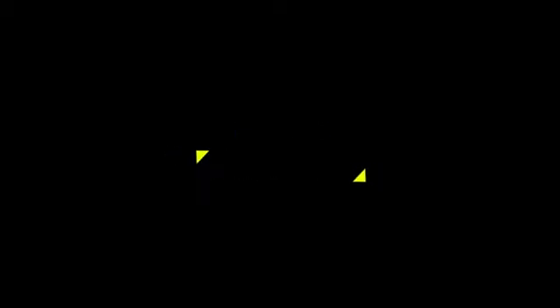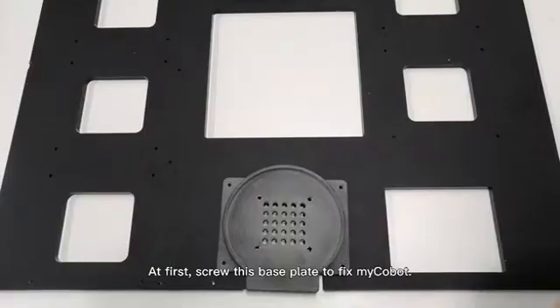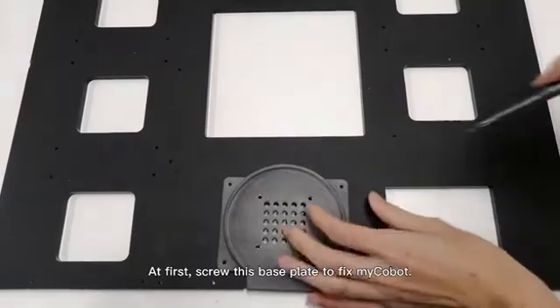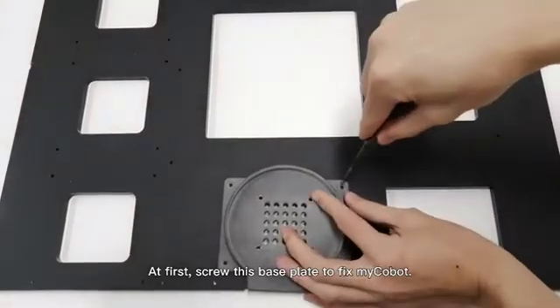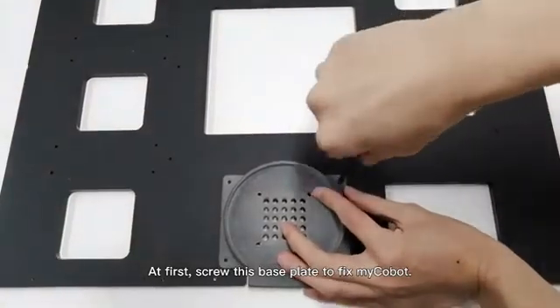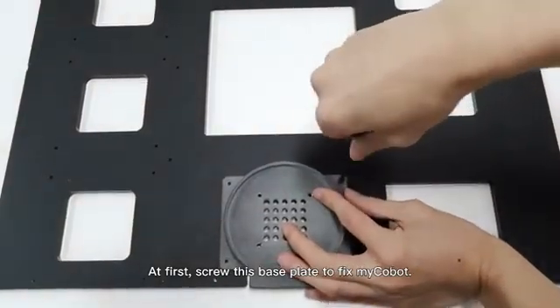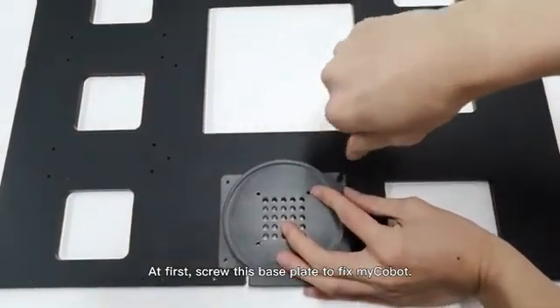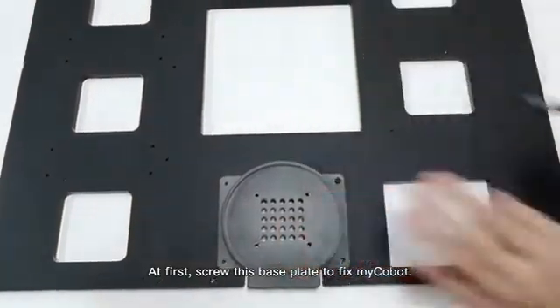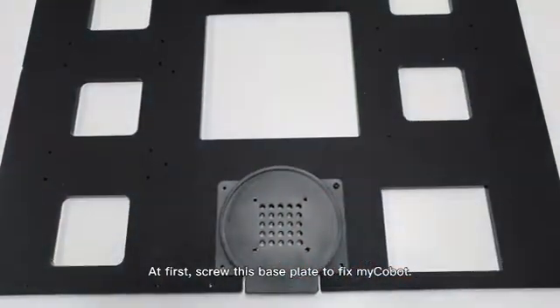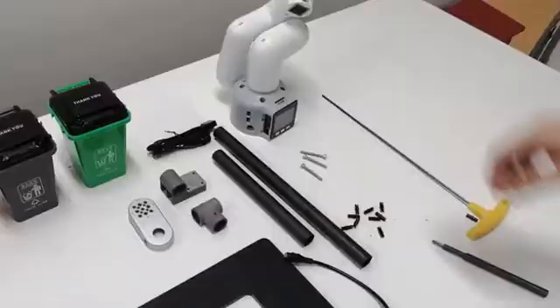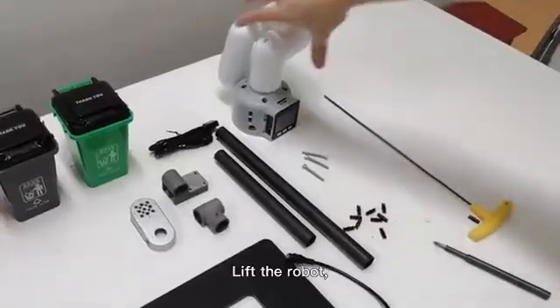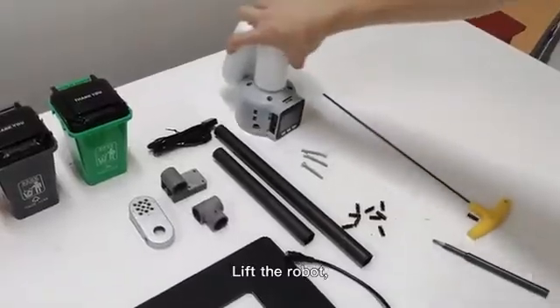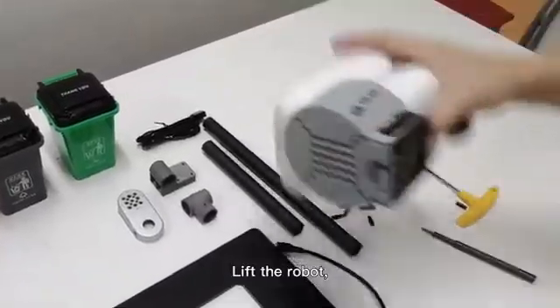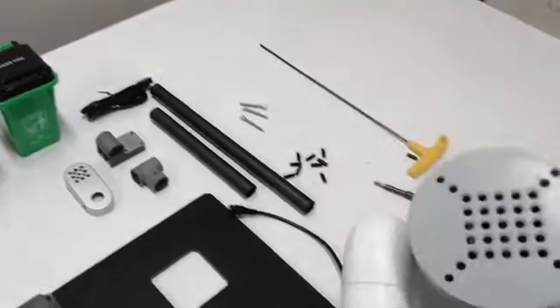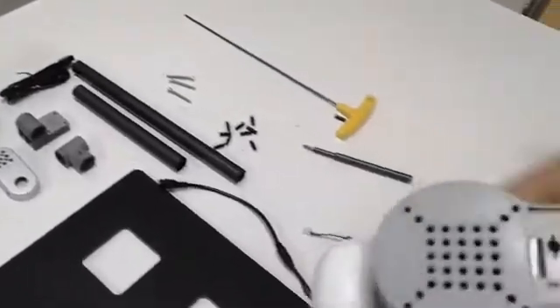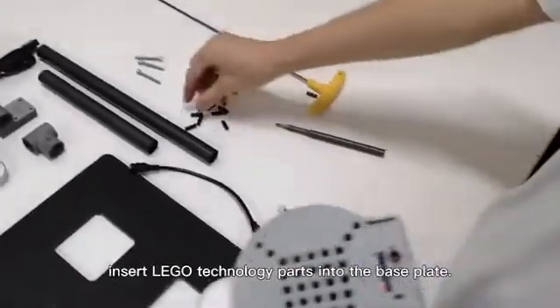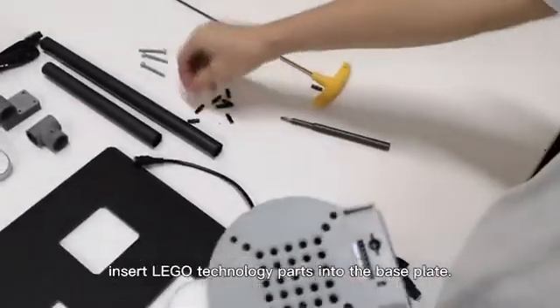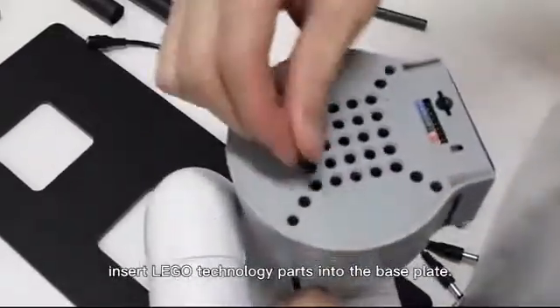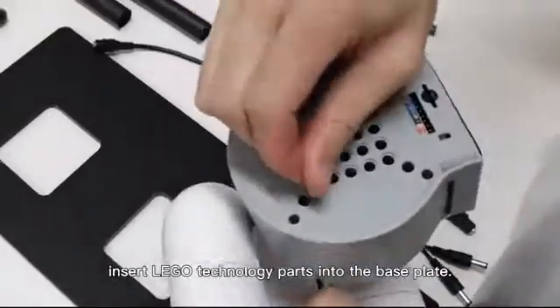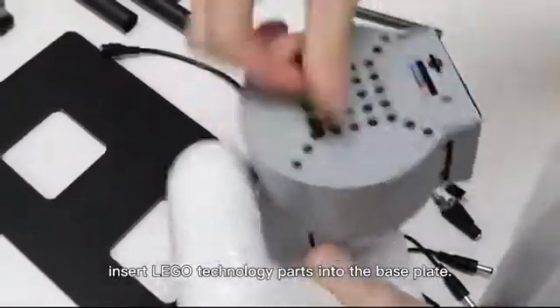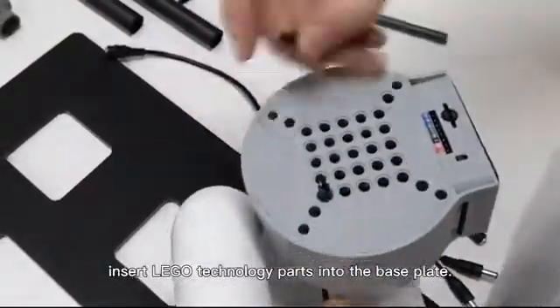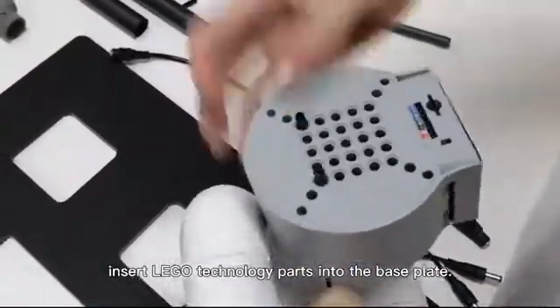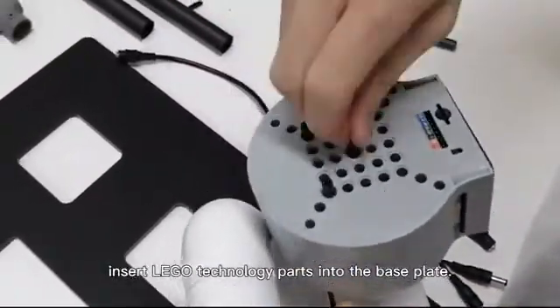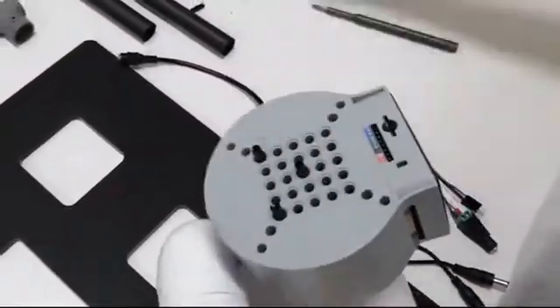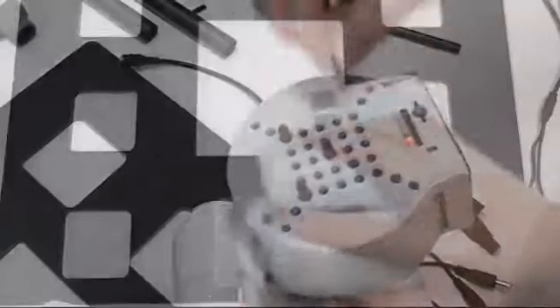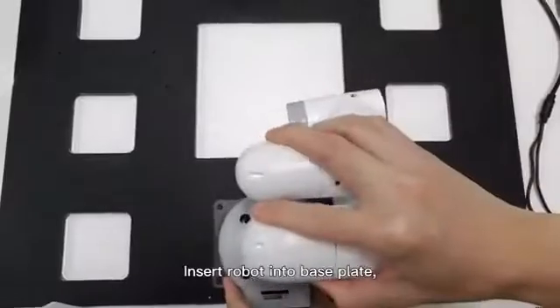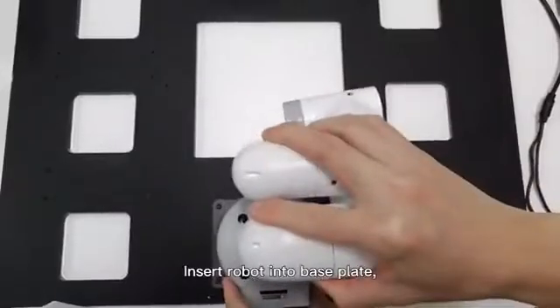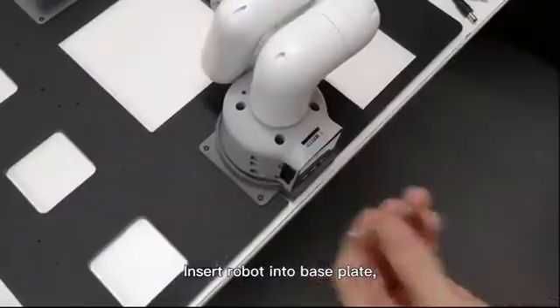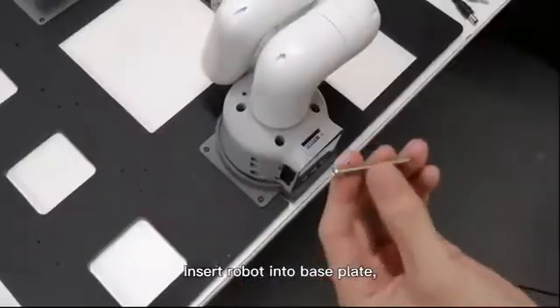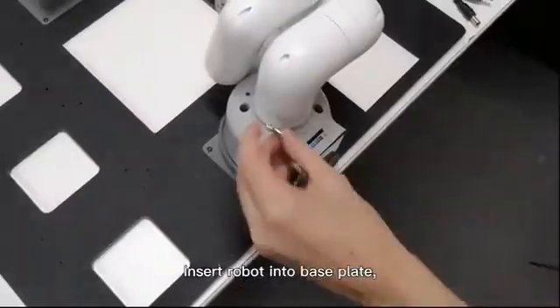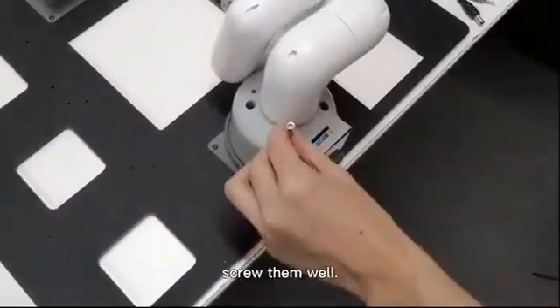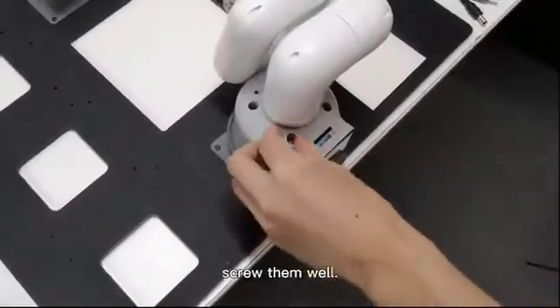At first, screw this base plate to fix Mycobot. Lift the robot, insert LEGO technology parts into the base plate, then insert the robot into the base plate. Screw them well.